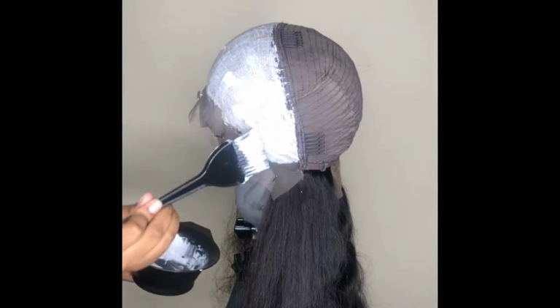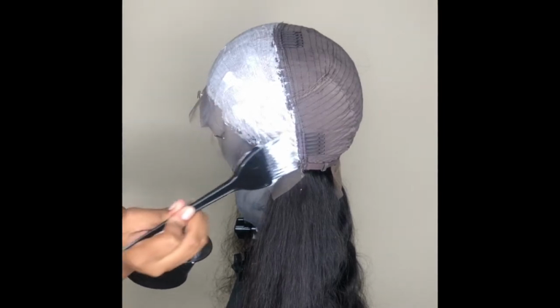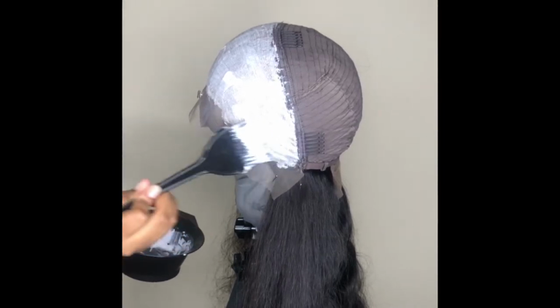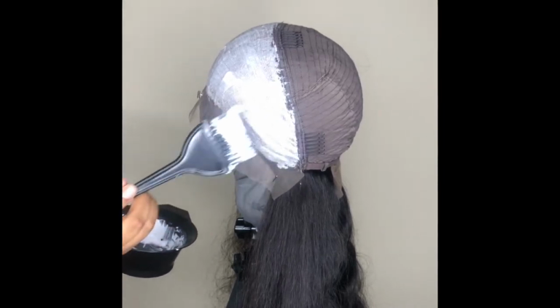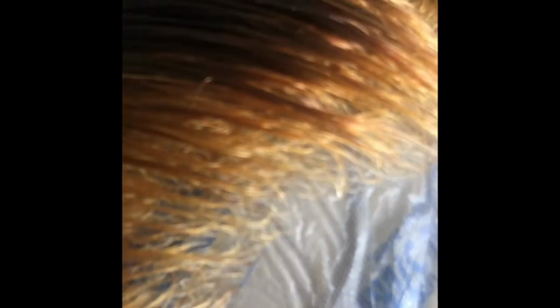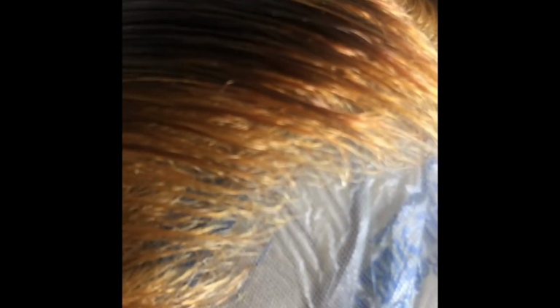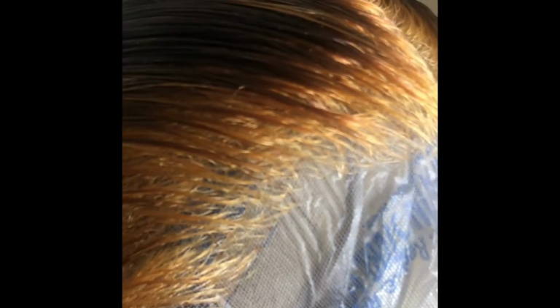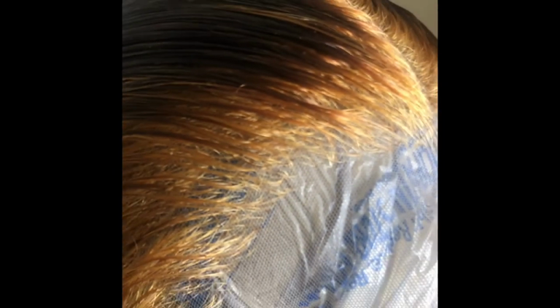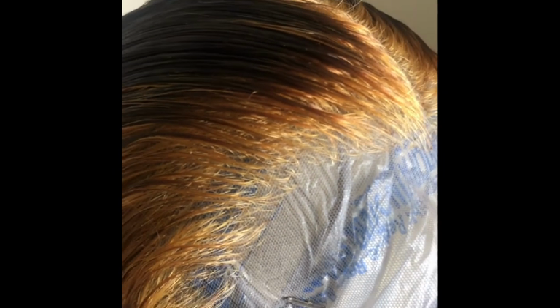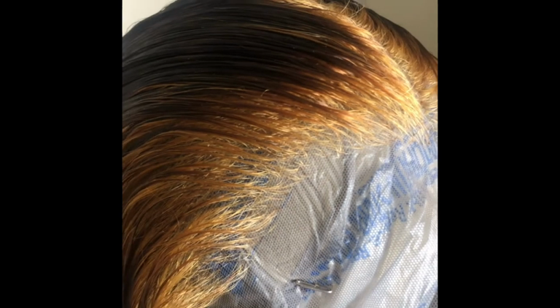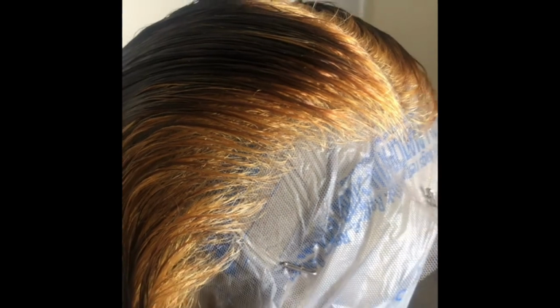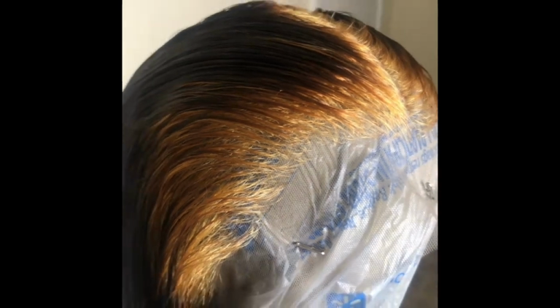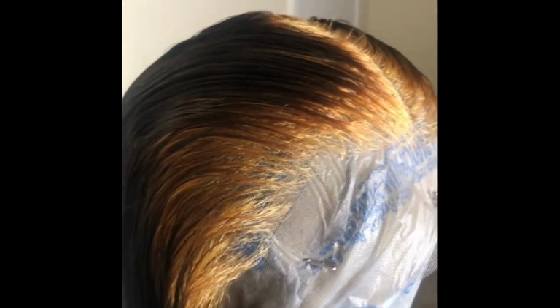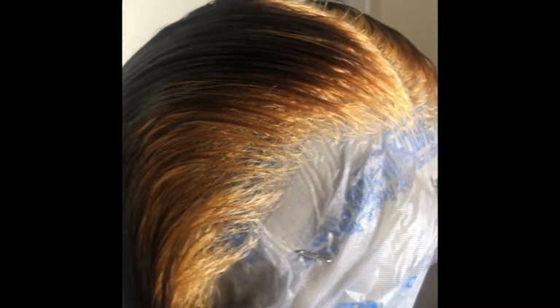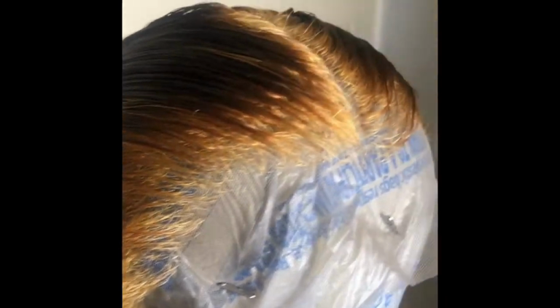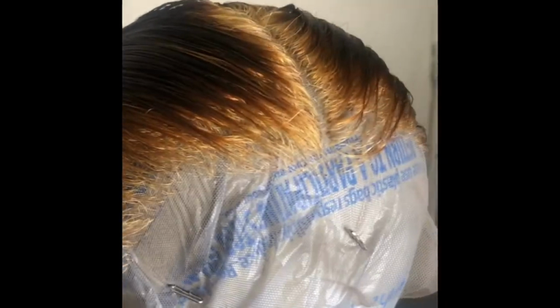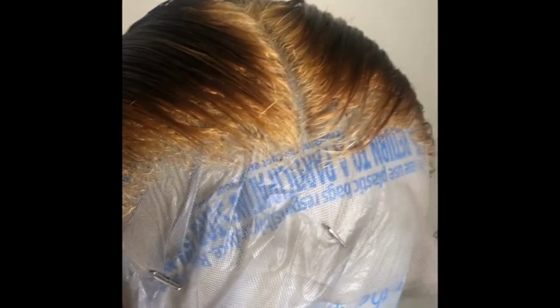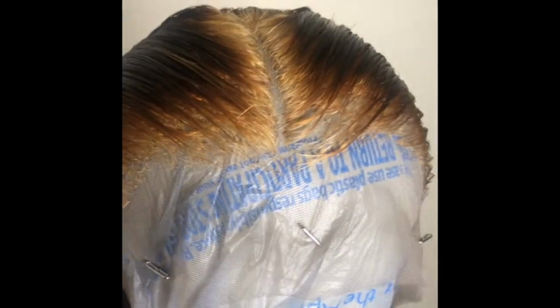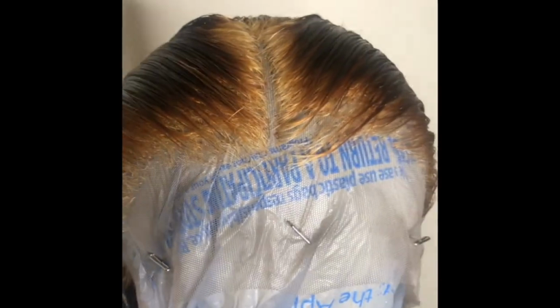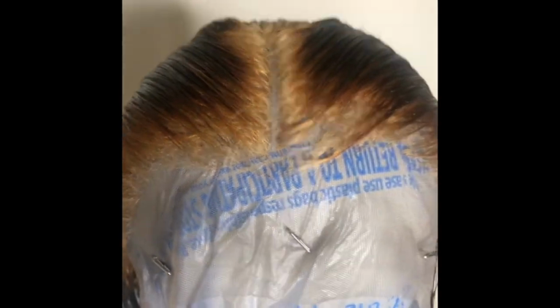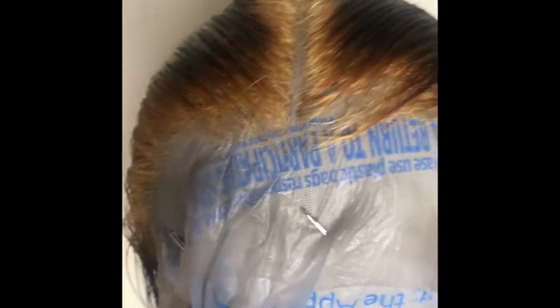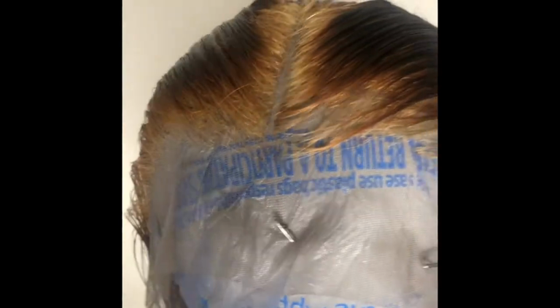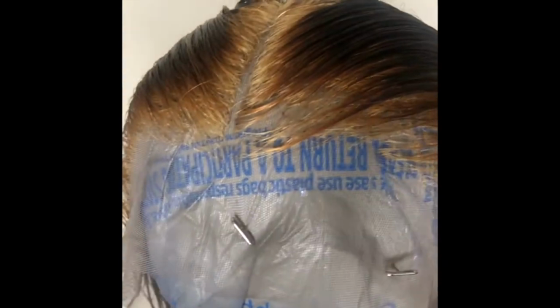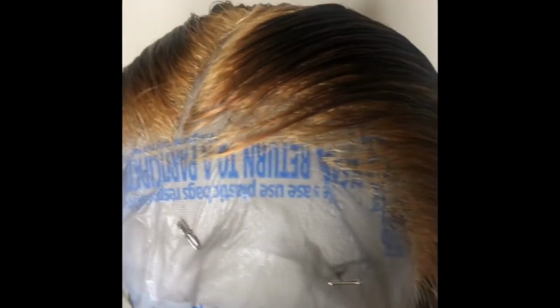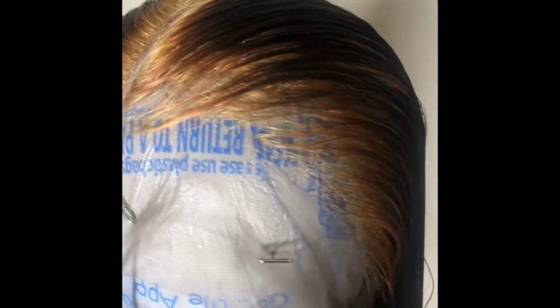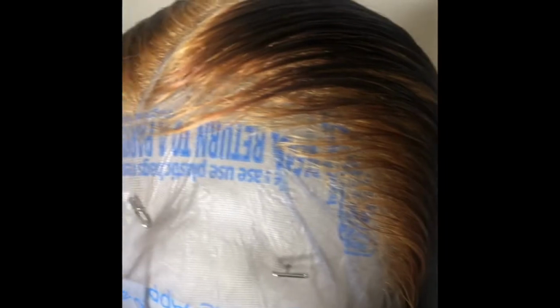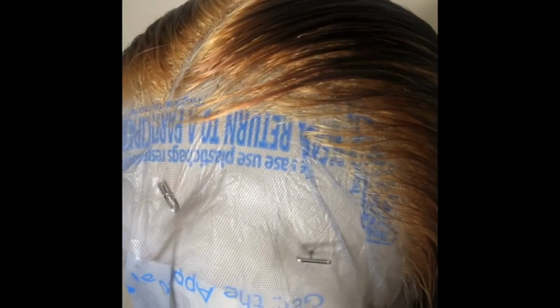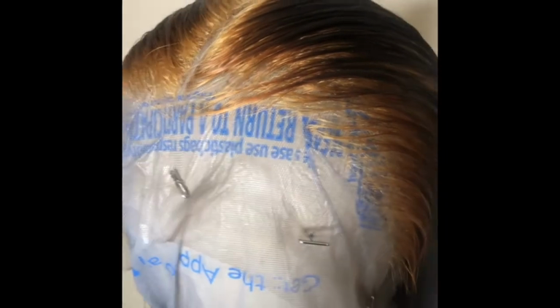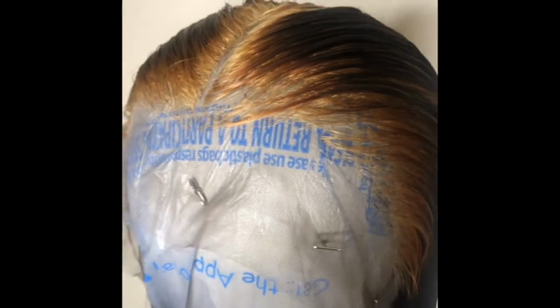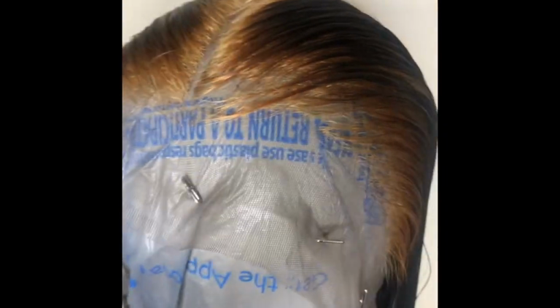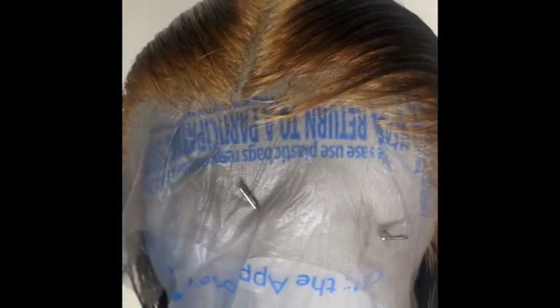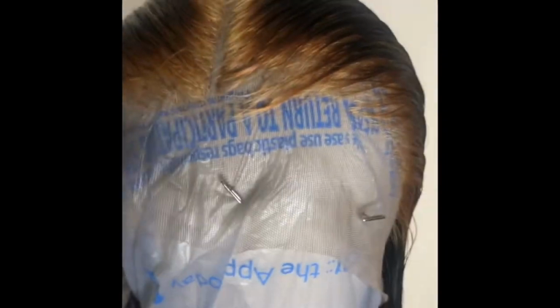After washing all that out, this is how the knots look. I do like that. I'm okay with it bleaching through because we're about to bleach the hair as well.